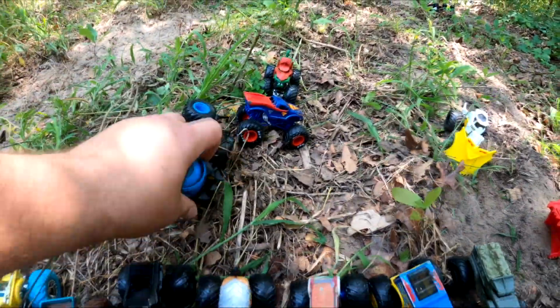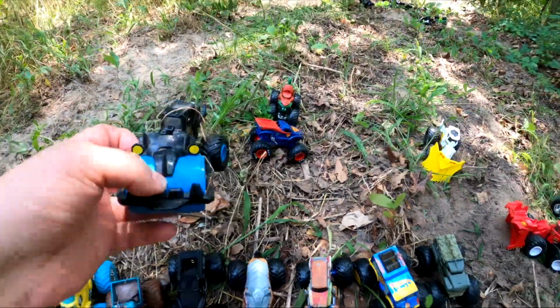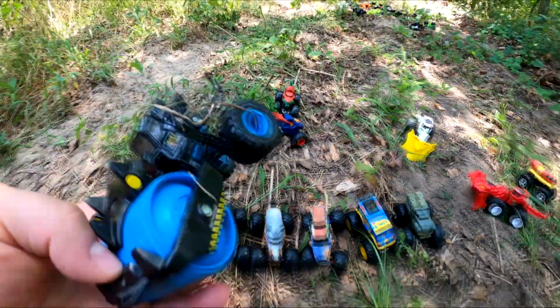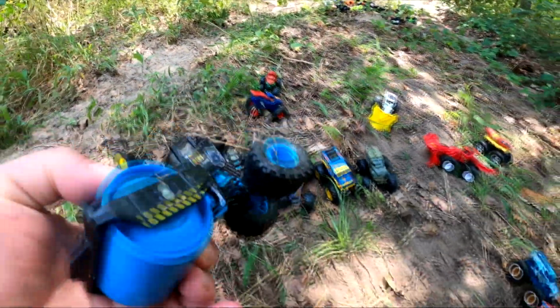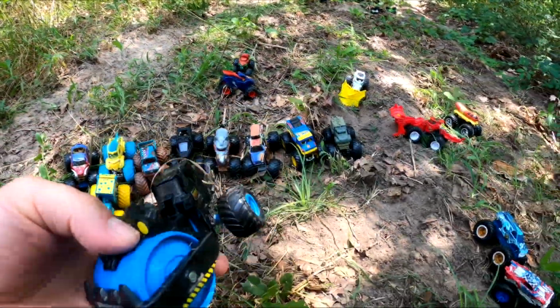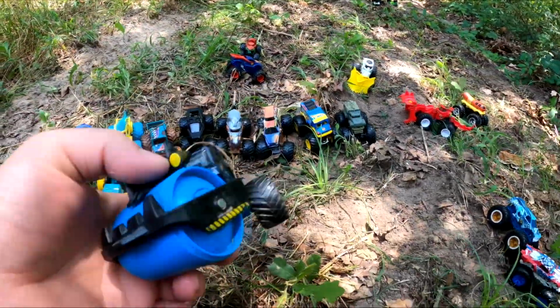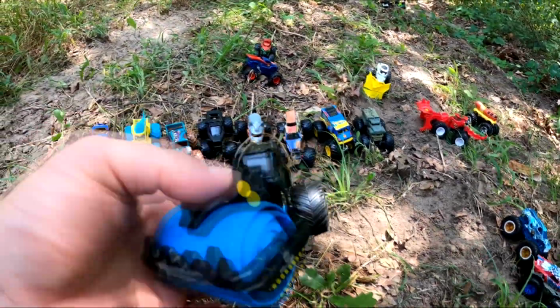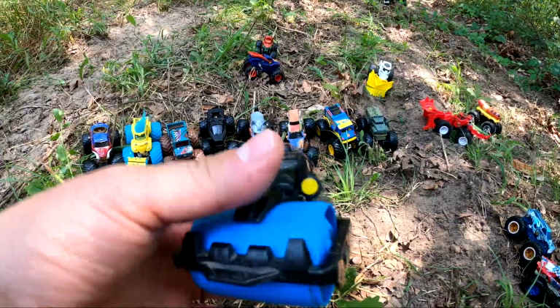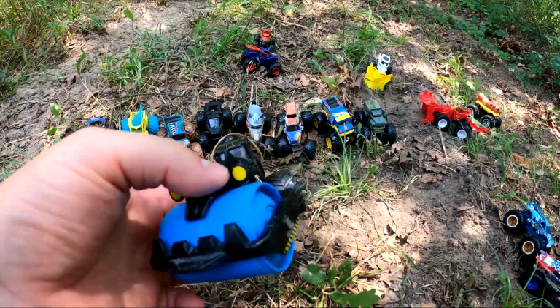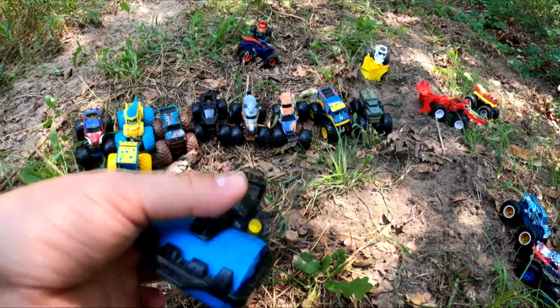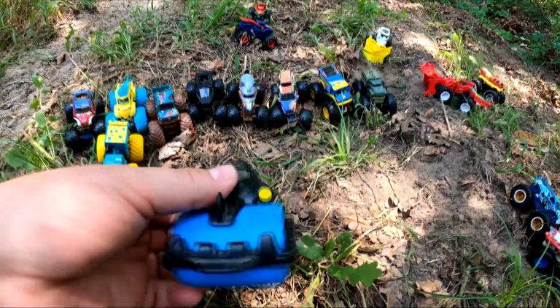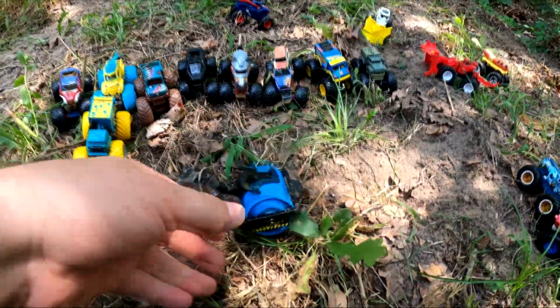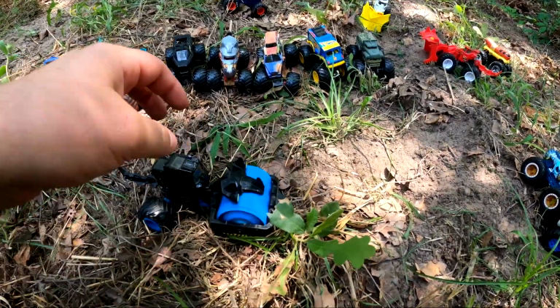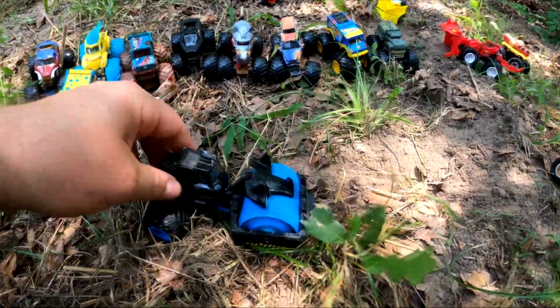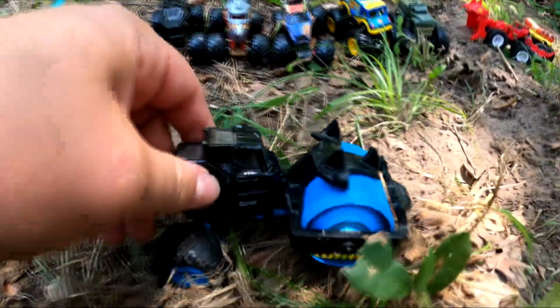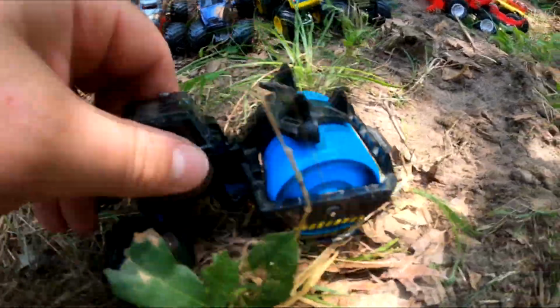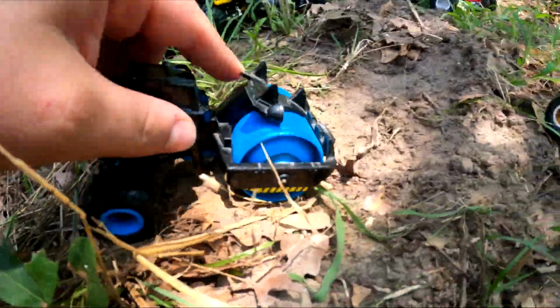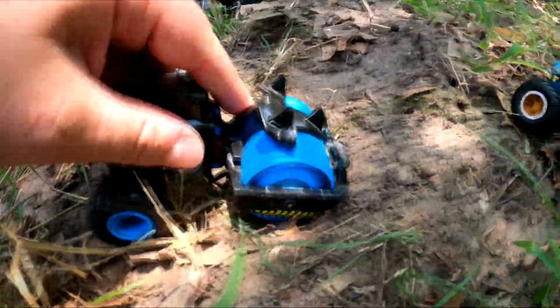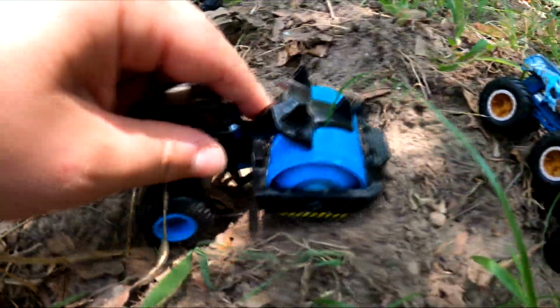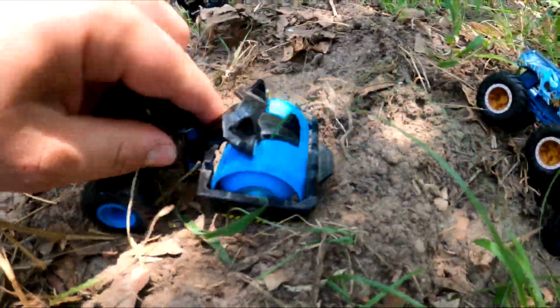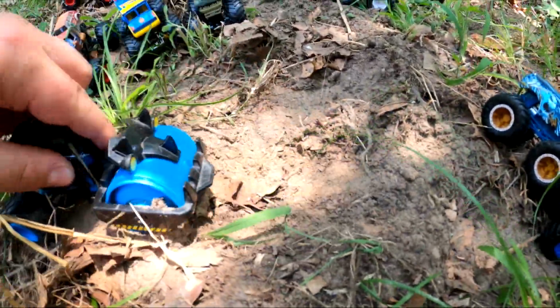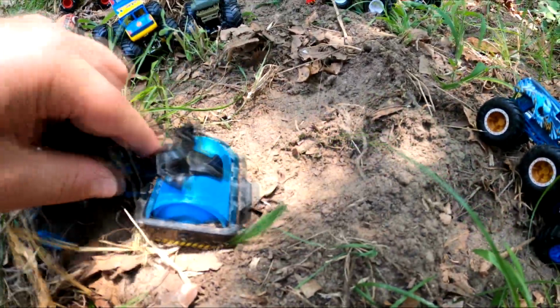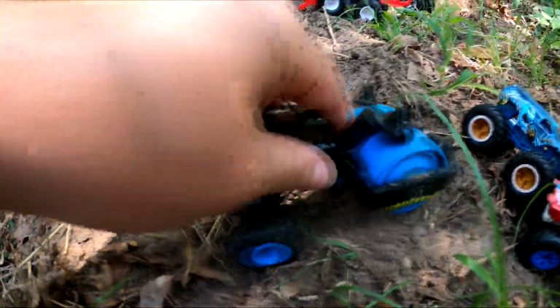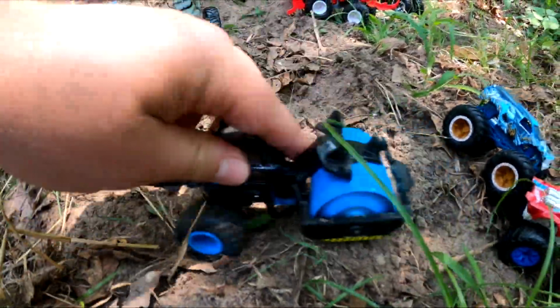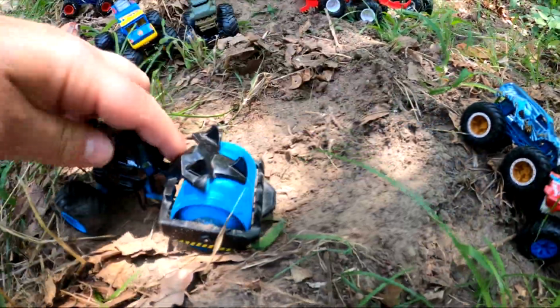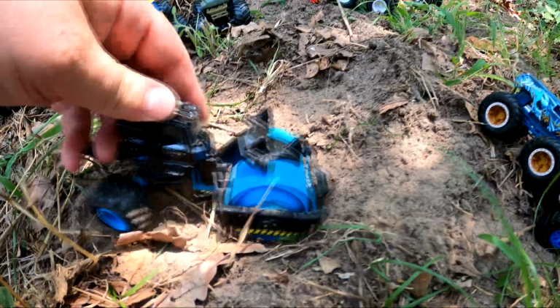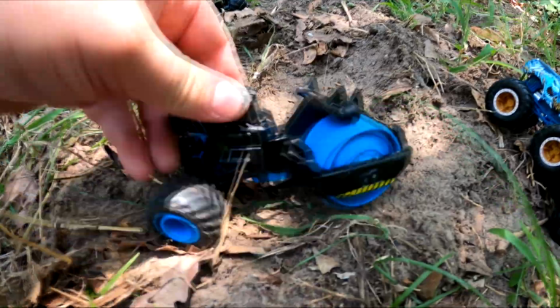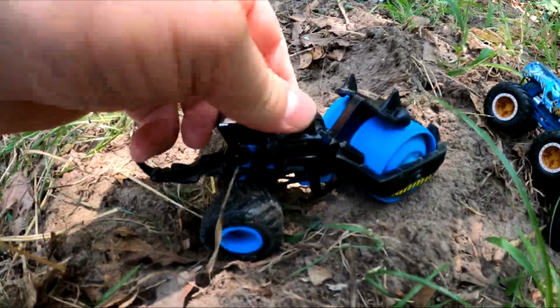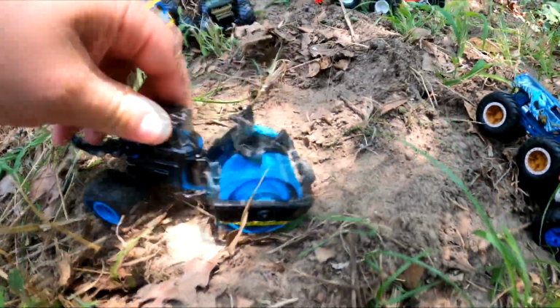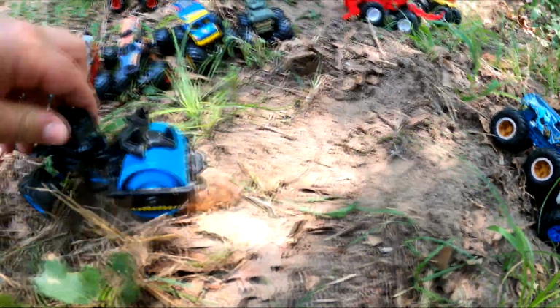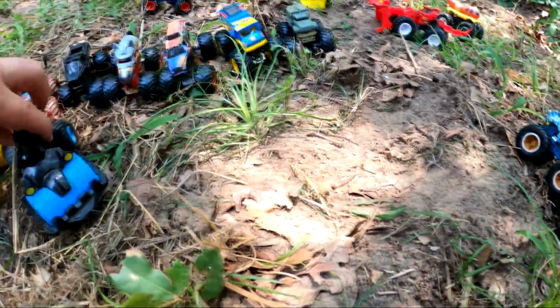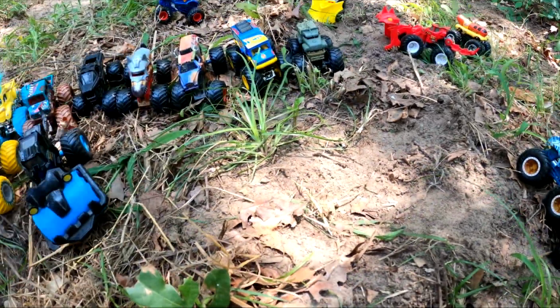Whoa, look at this one — it's a member of the Dirt Squad. It's rolling things flat. Check that out, that's pretty cool.